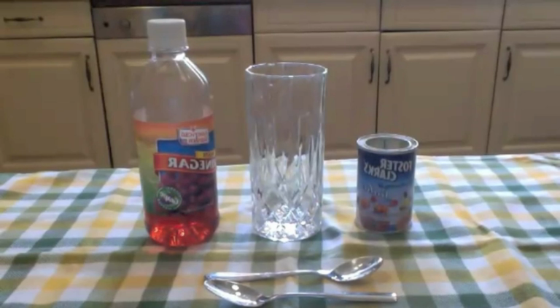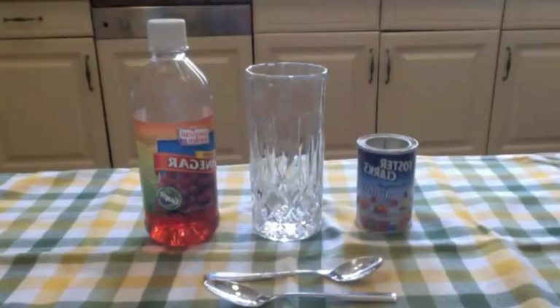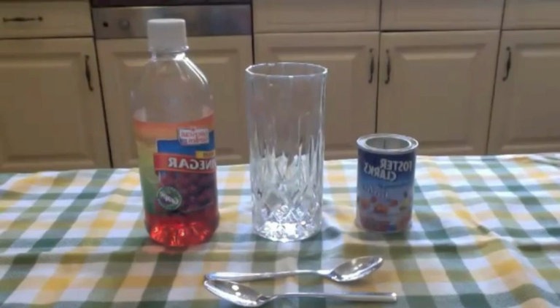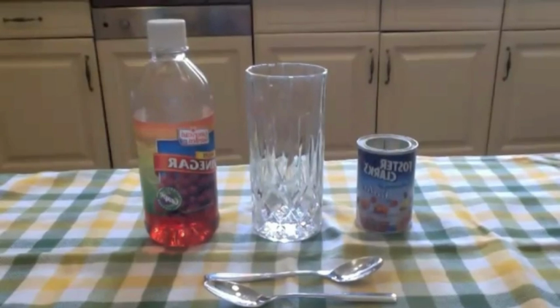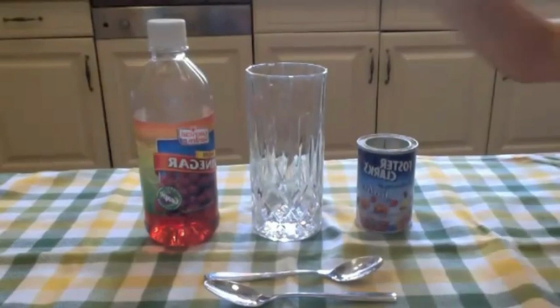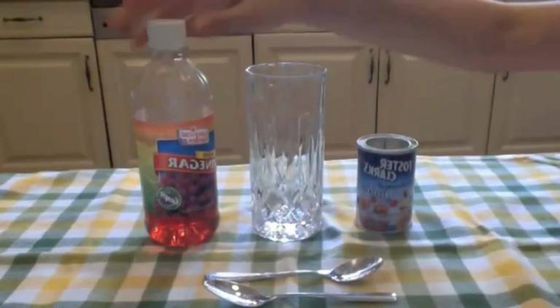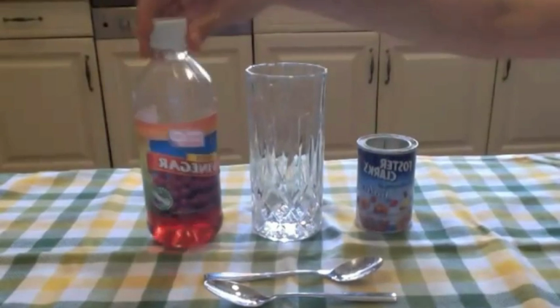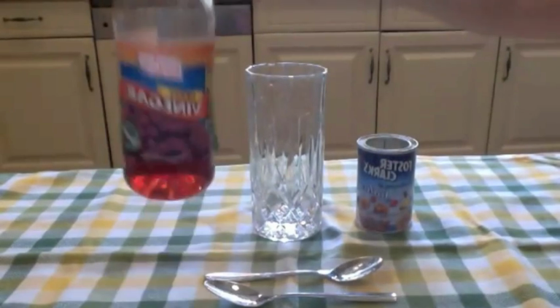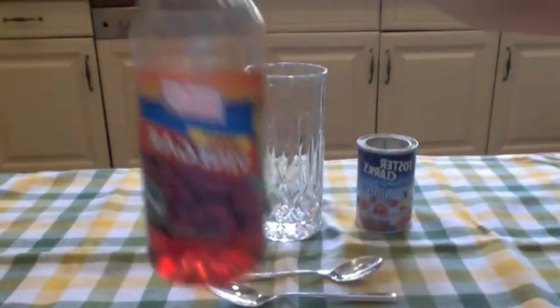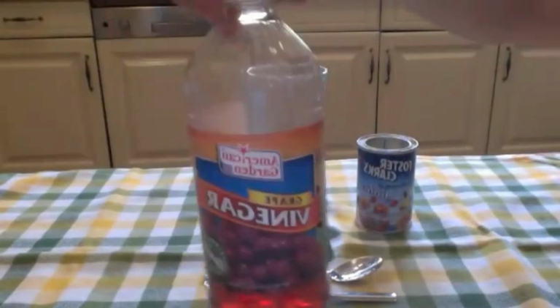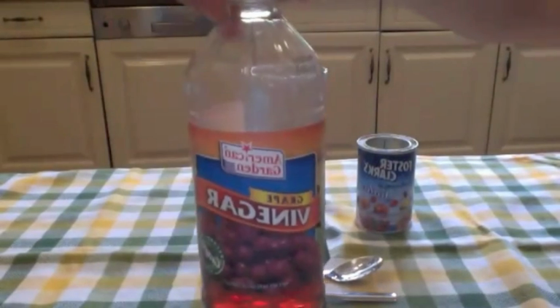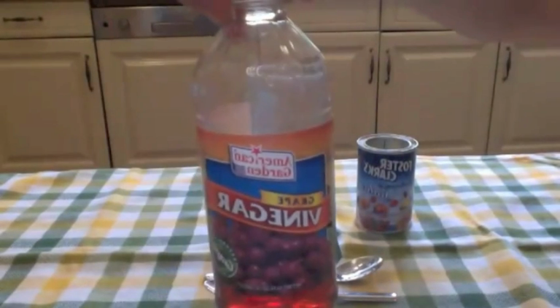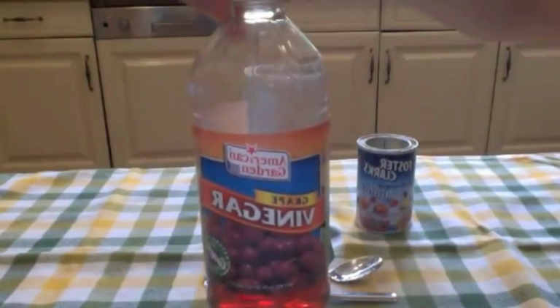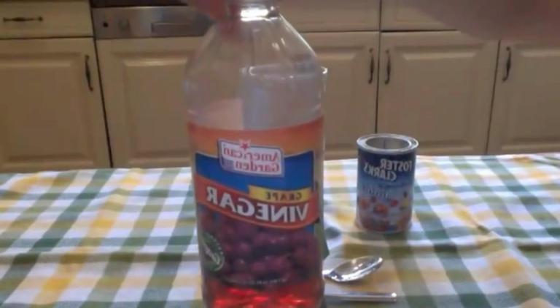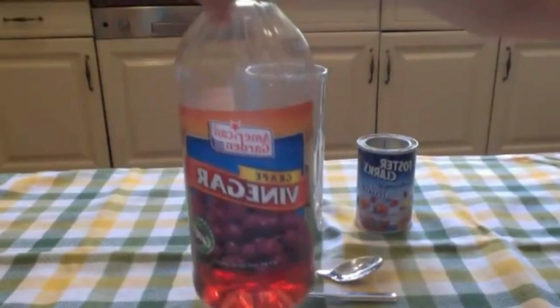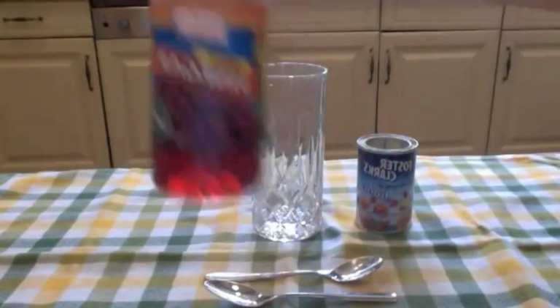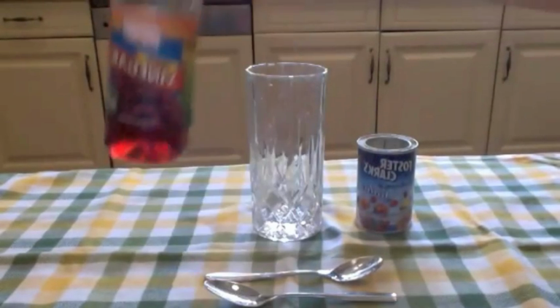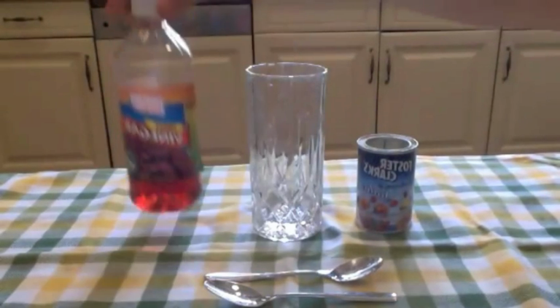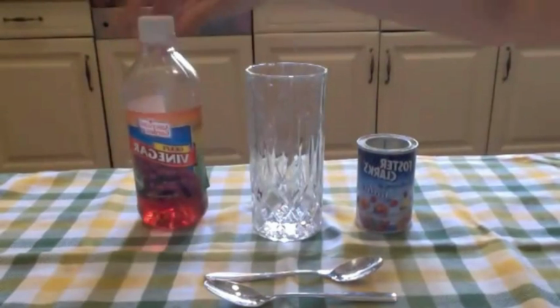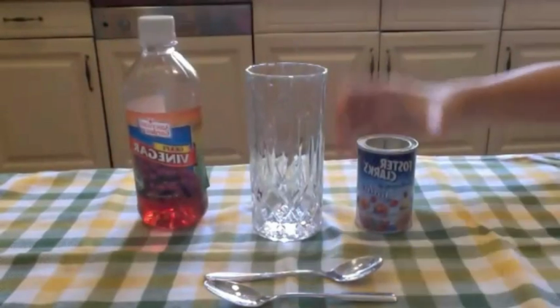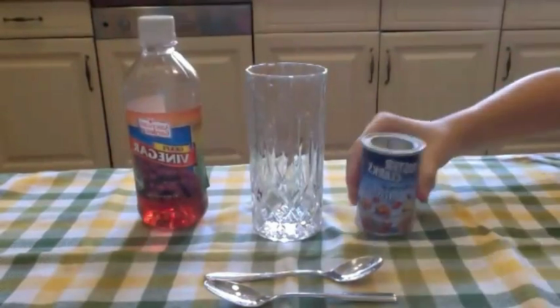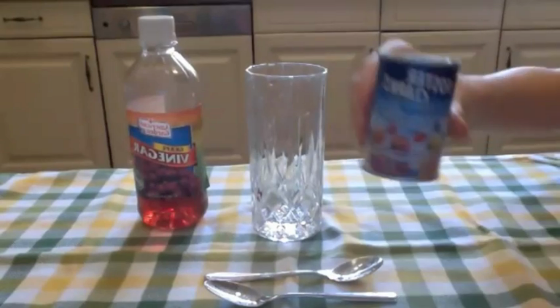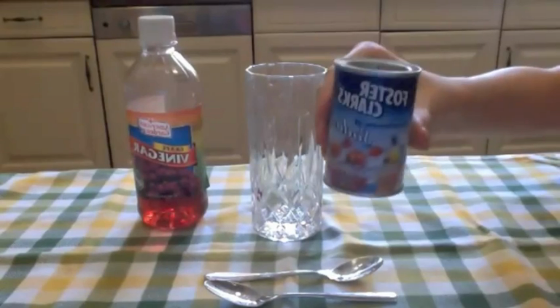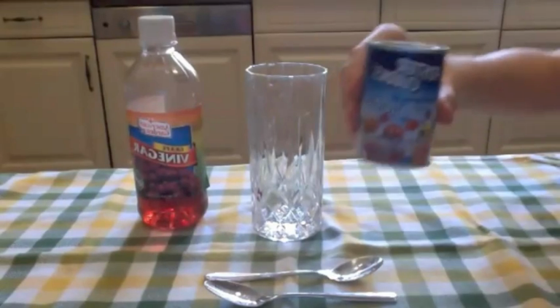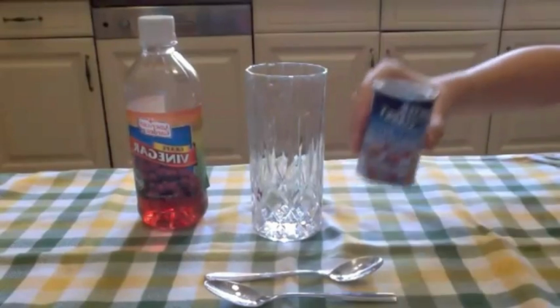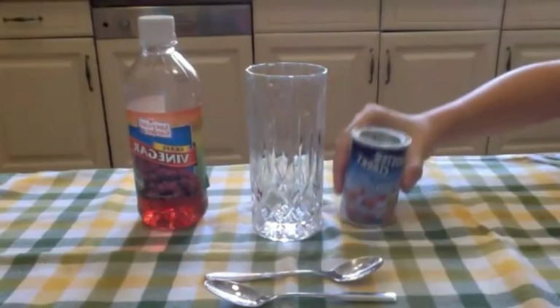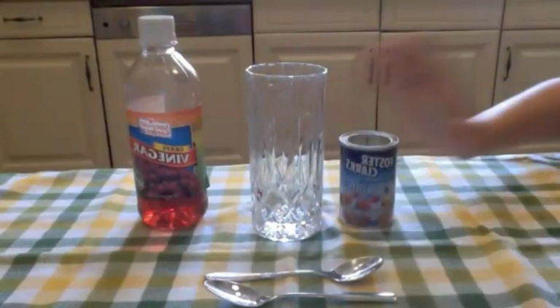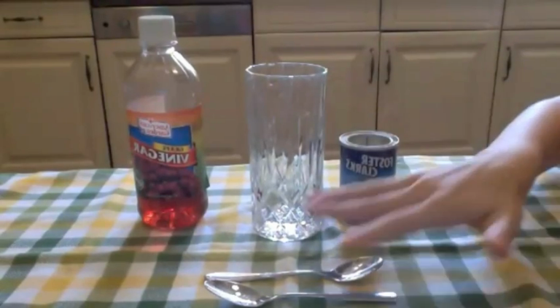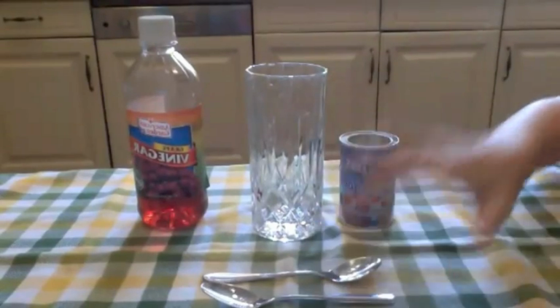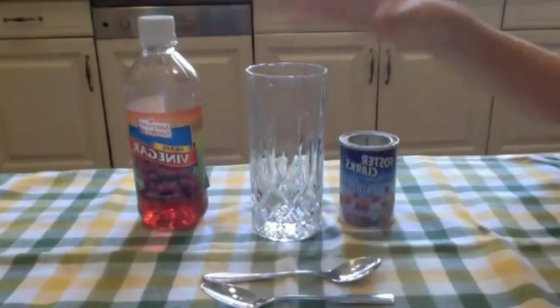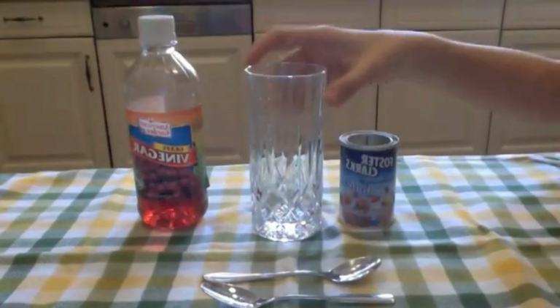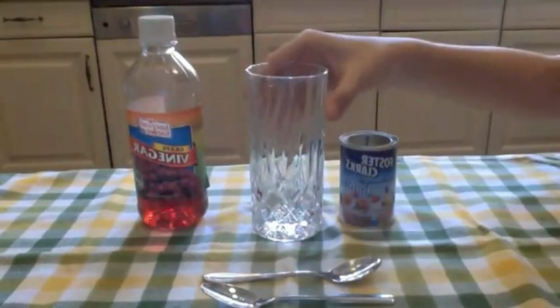What you will need is vinegar, which can be any type. In this type we have used a grape one, baking soda, two teaspoons, and a glass.